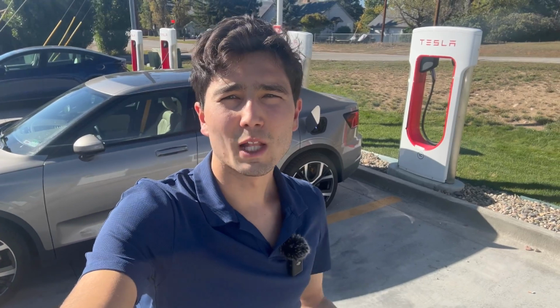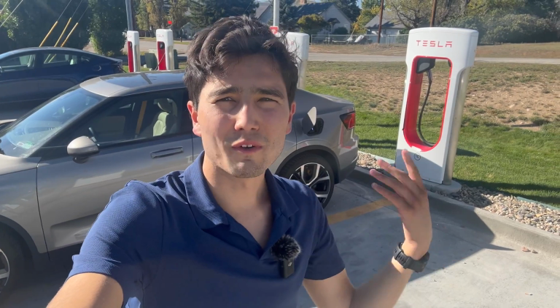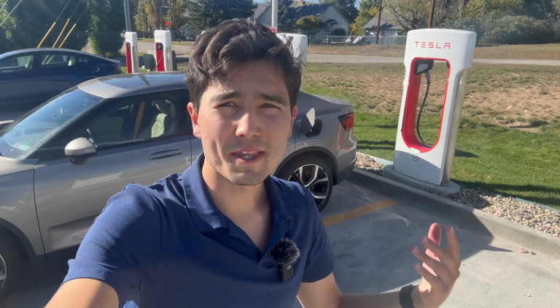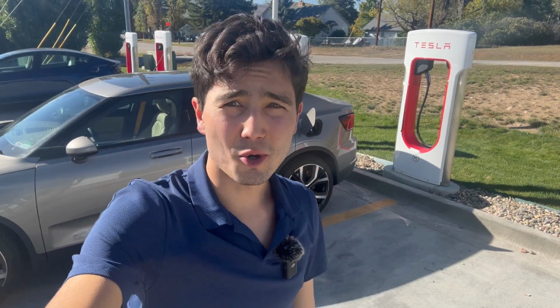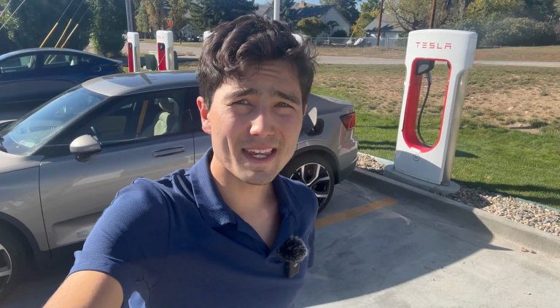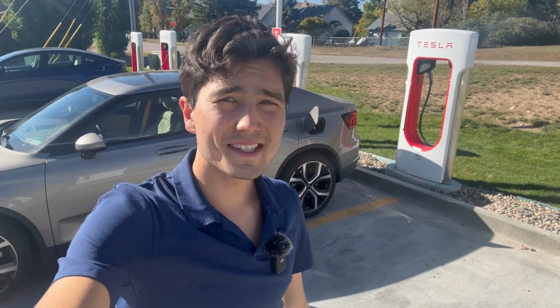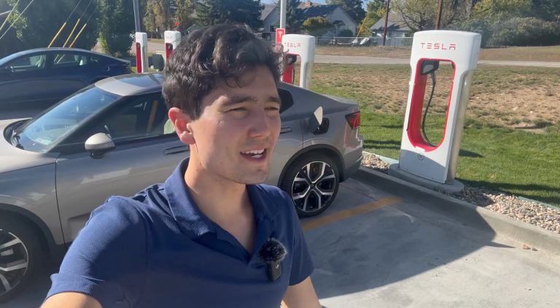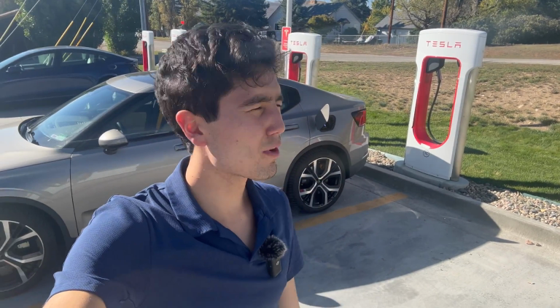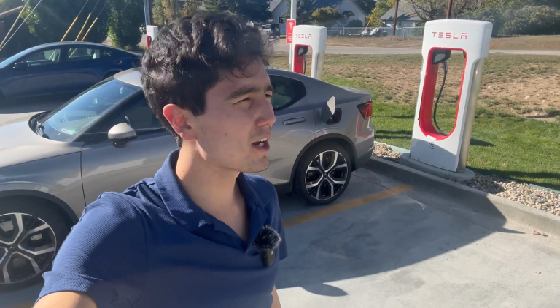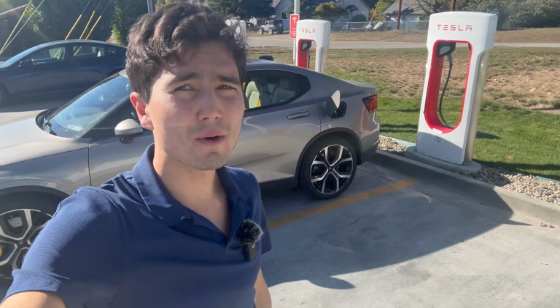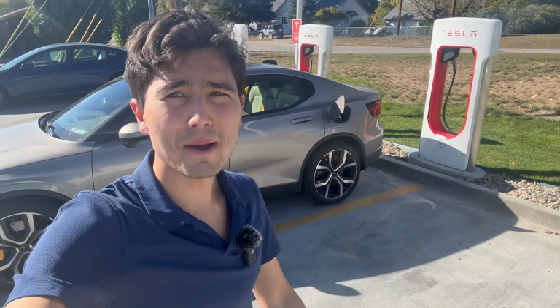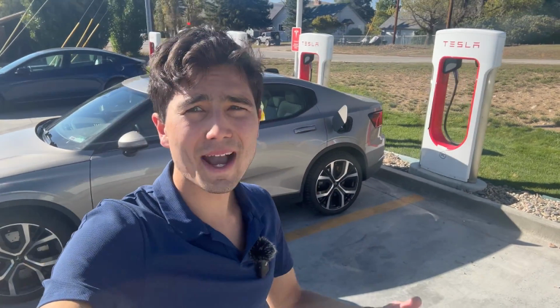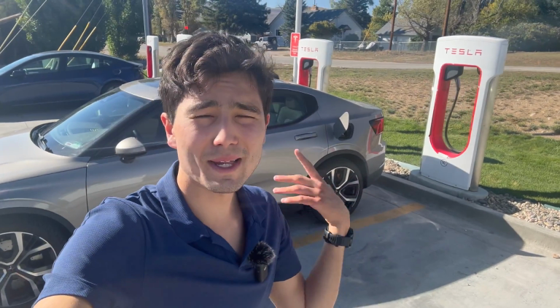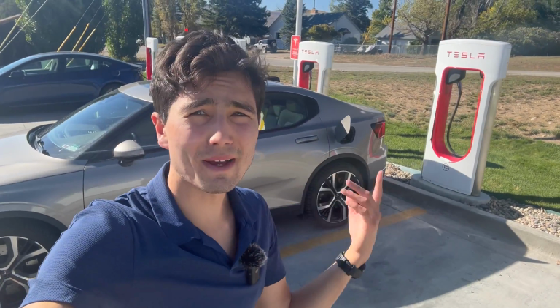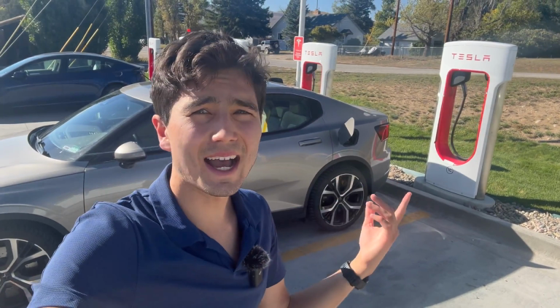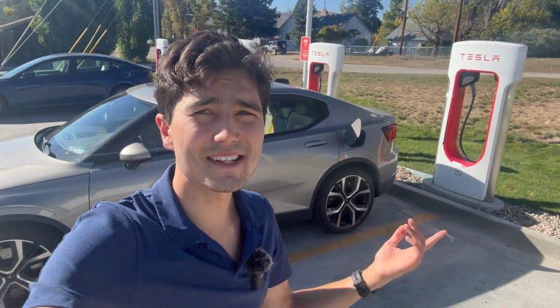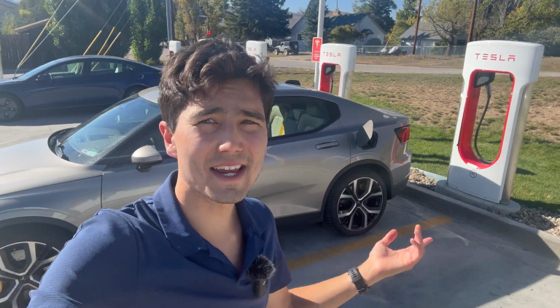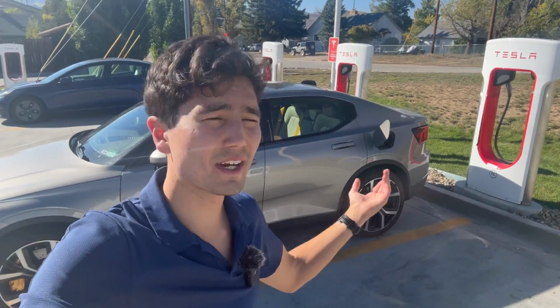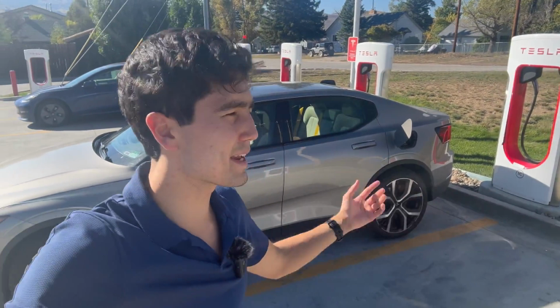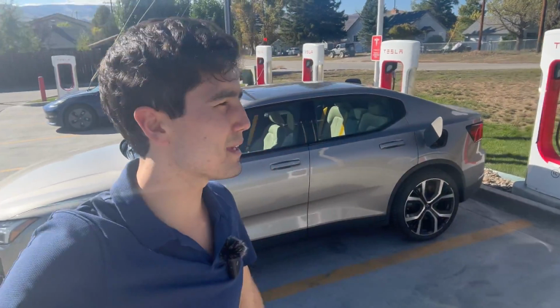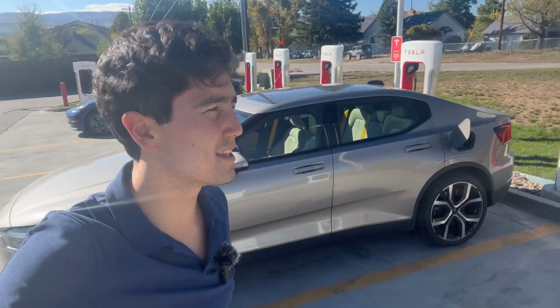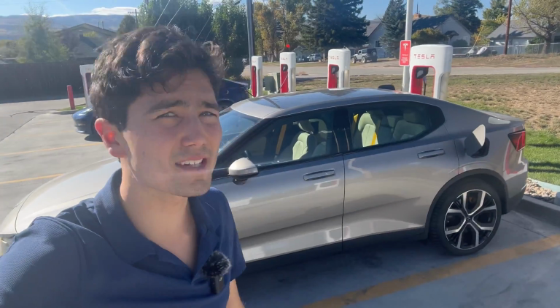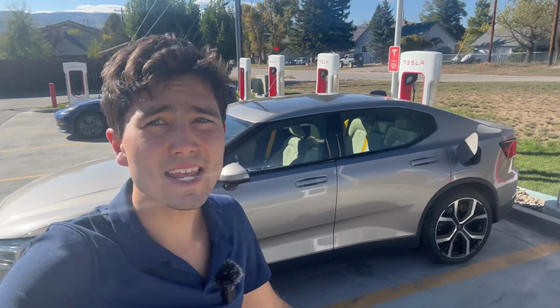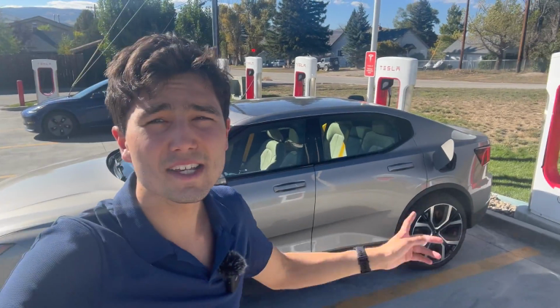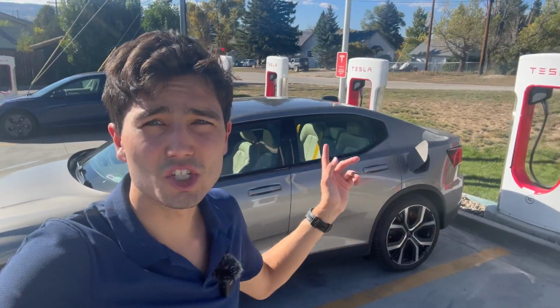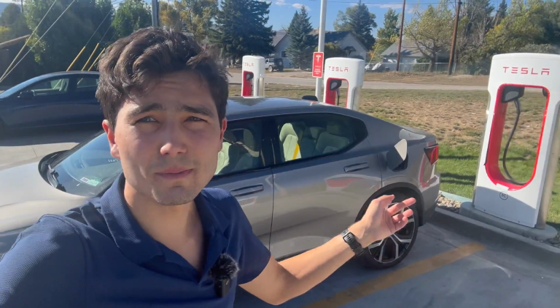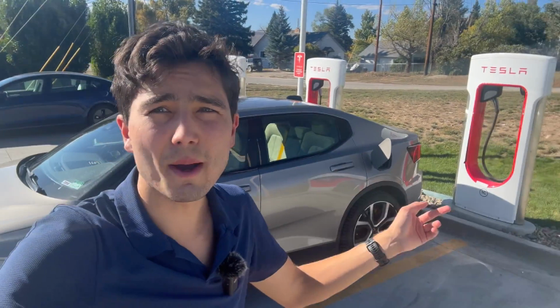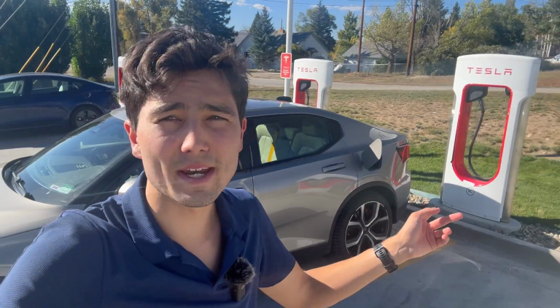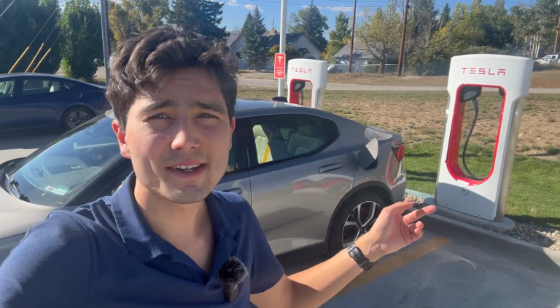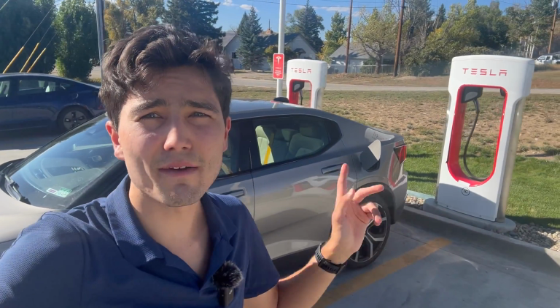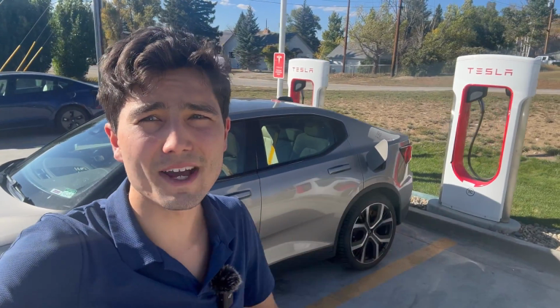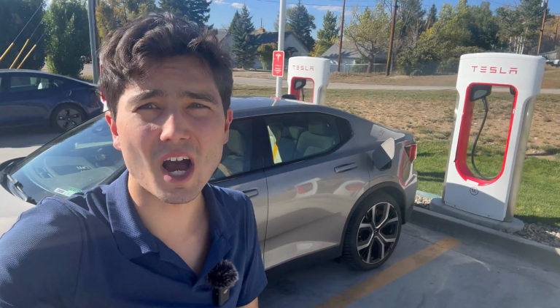Hello everyone, you join me in sunny Kremlin, Colorado. I'm Max without a spec guide and today is very exciting because this site has just been upgraded to have the Magic Dock.